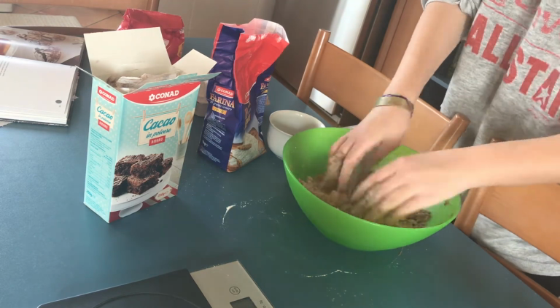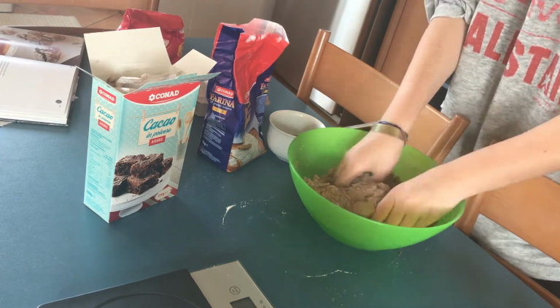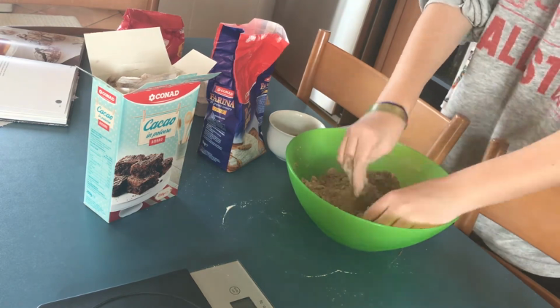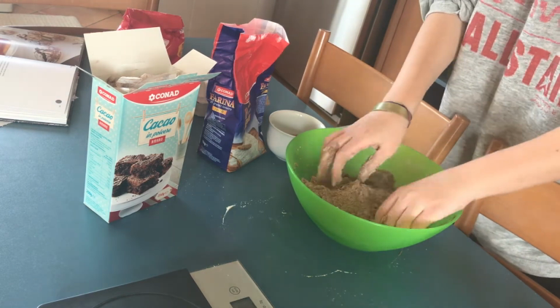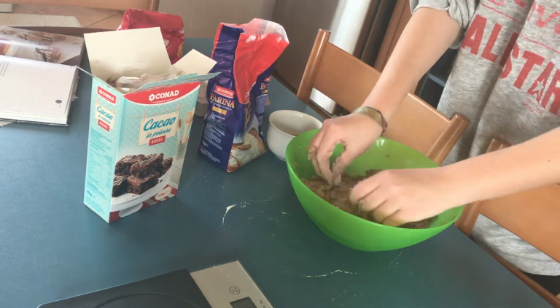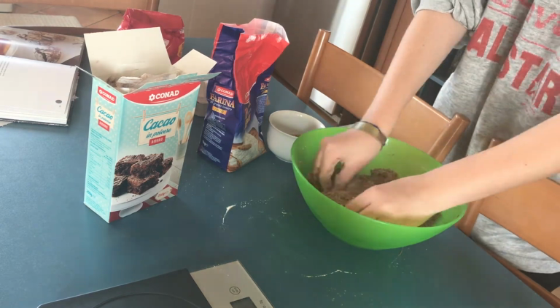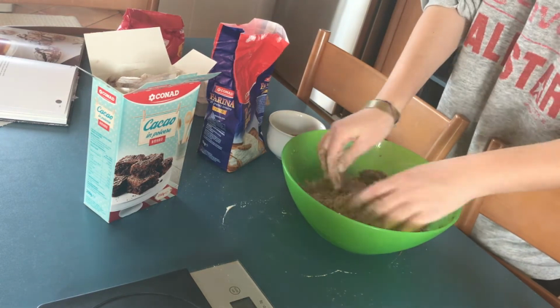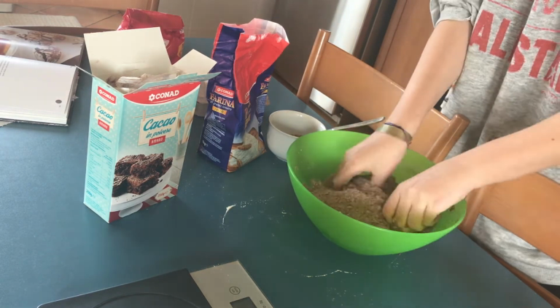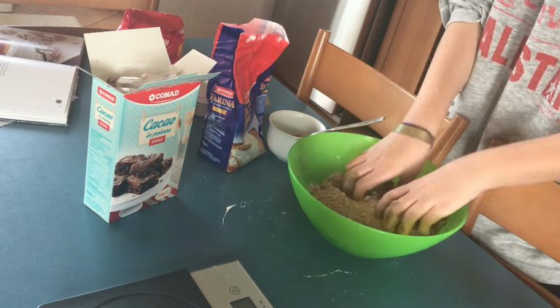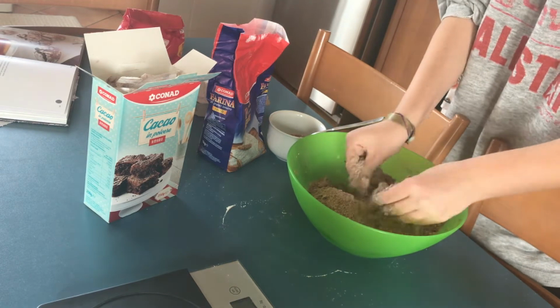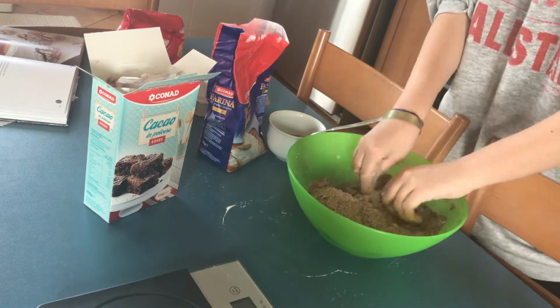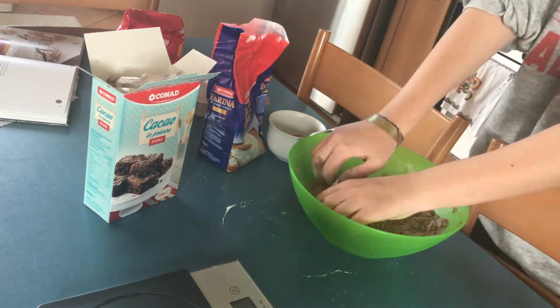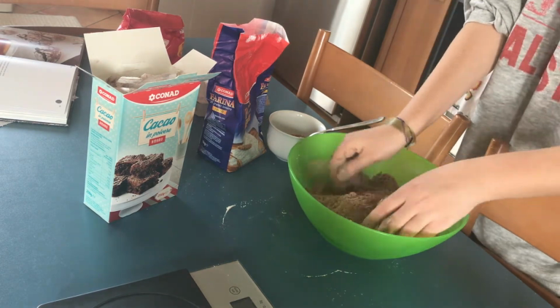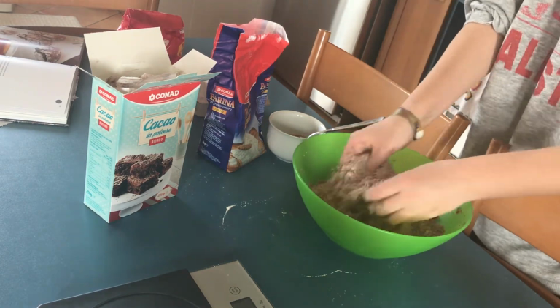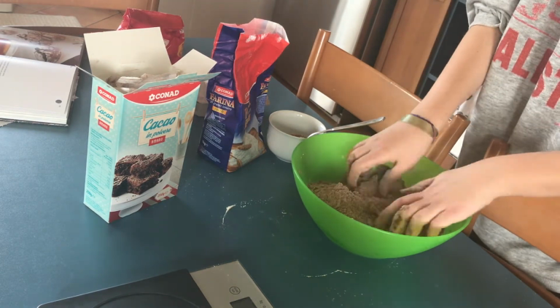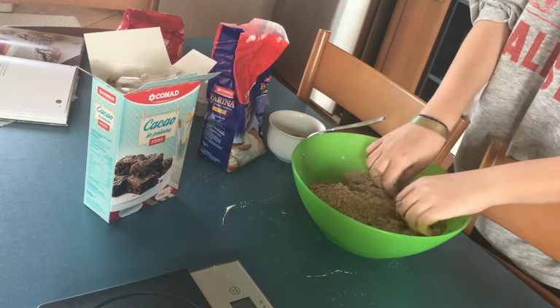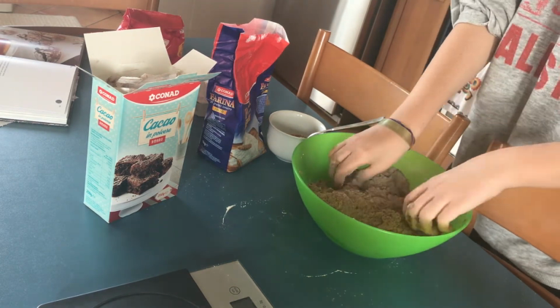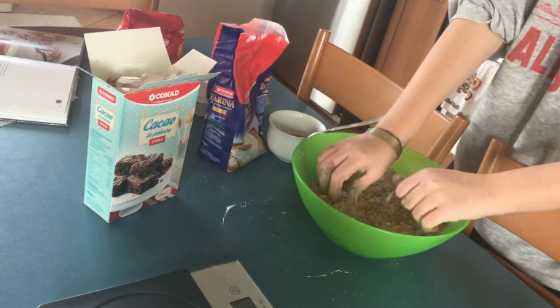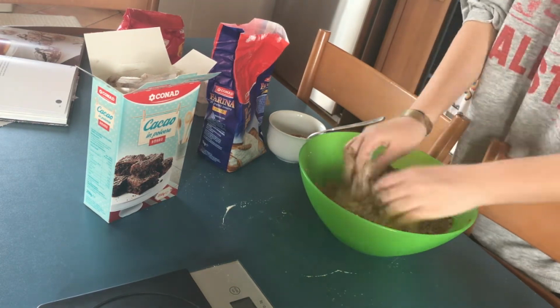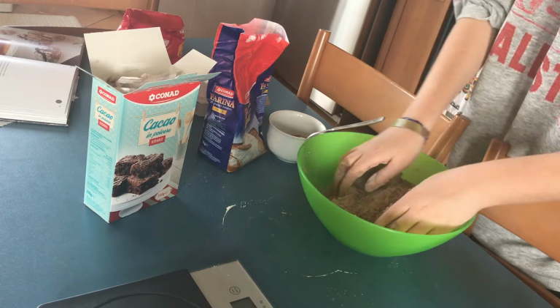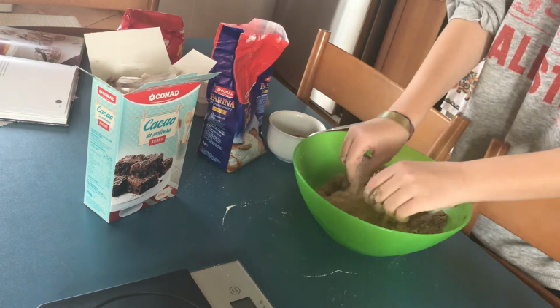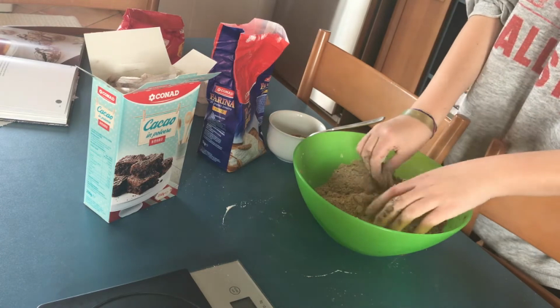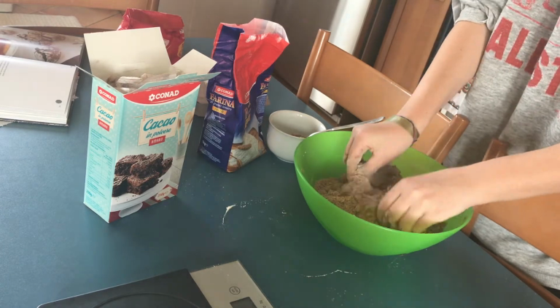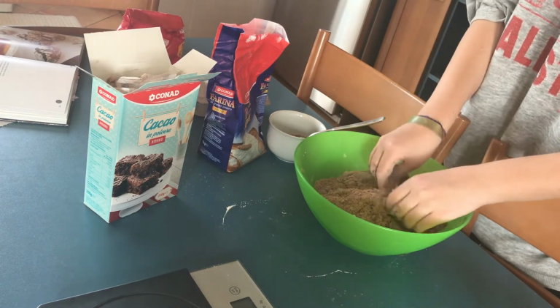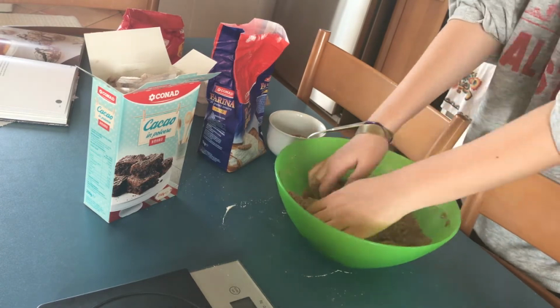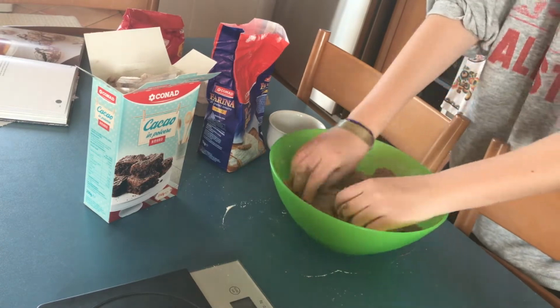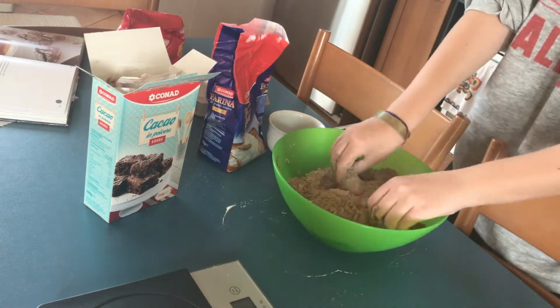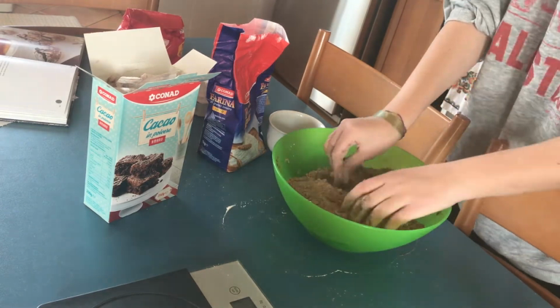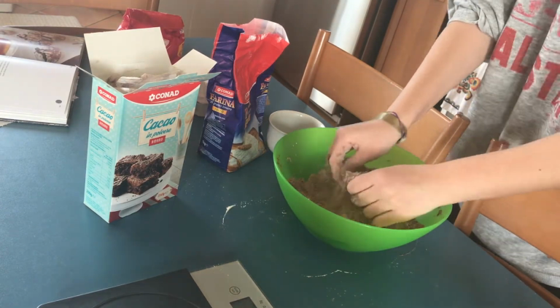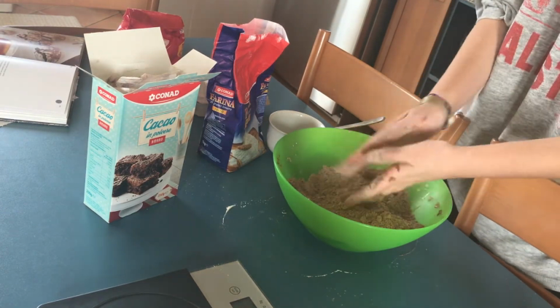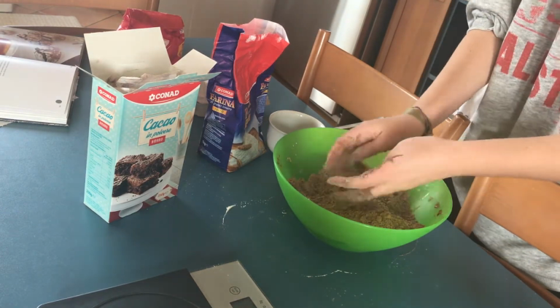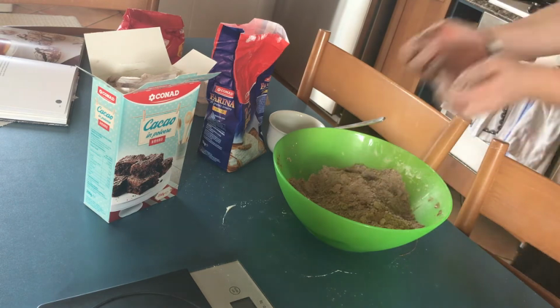Once this texture is formed and the whole dough looks sandy, you're going to add the eggs, sugar, nutmeg, and cinnamon.